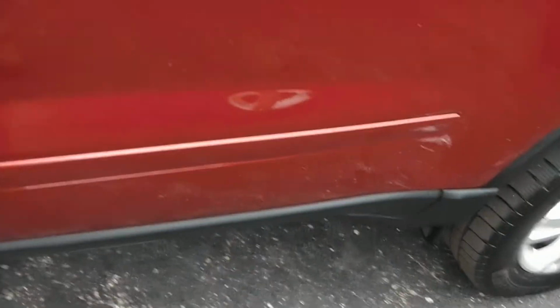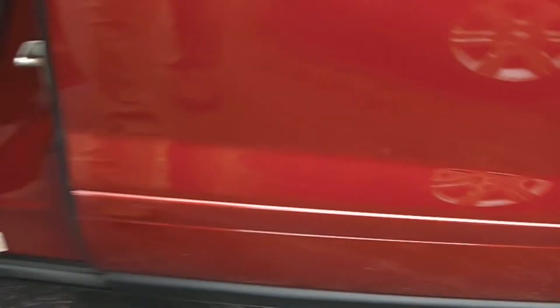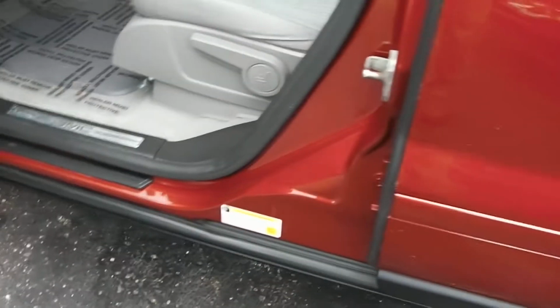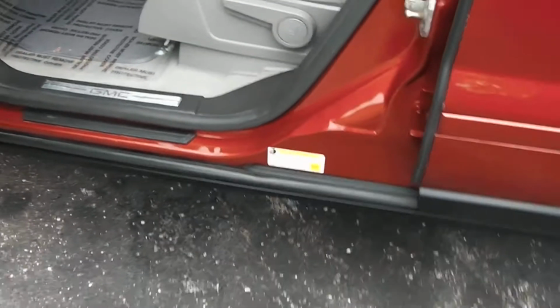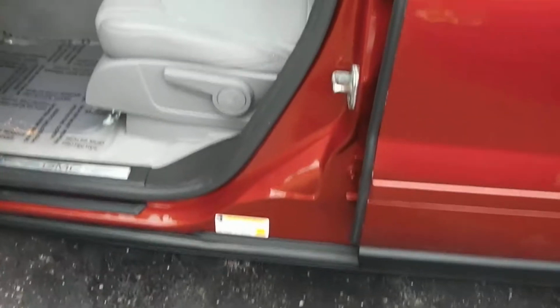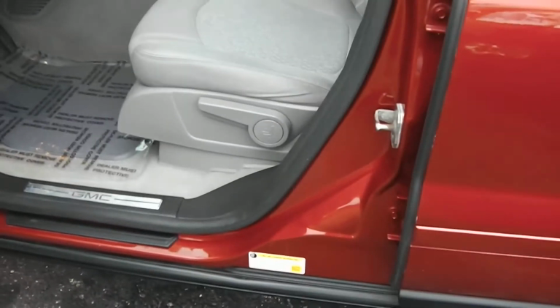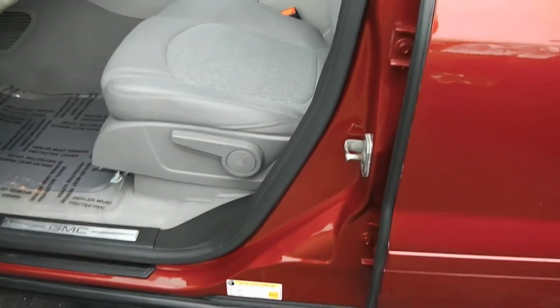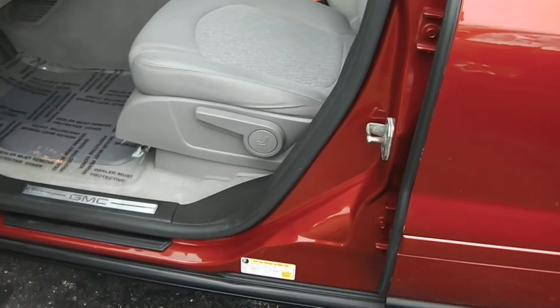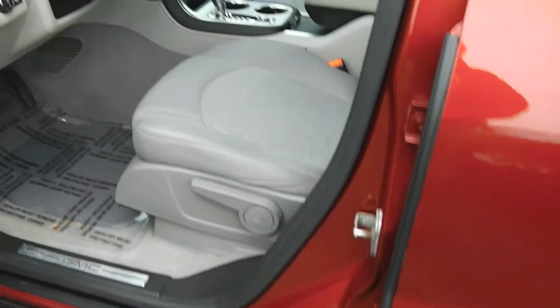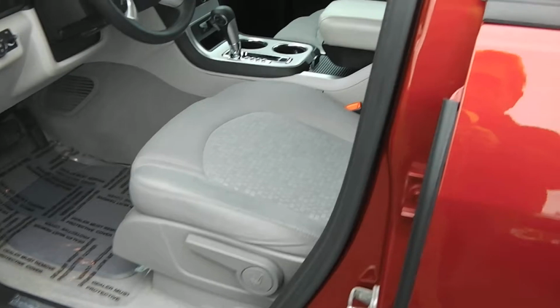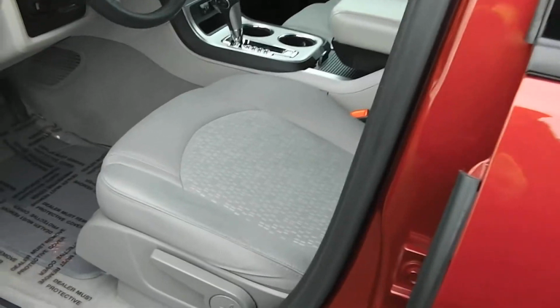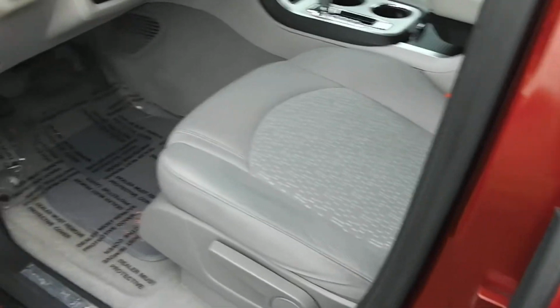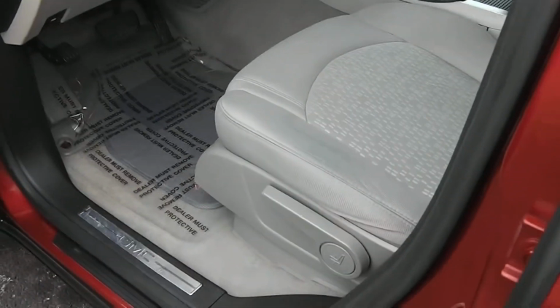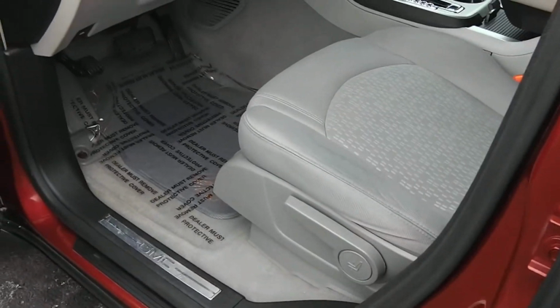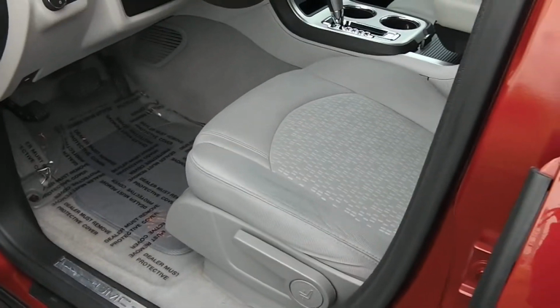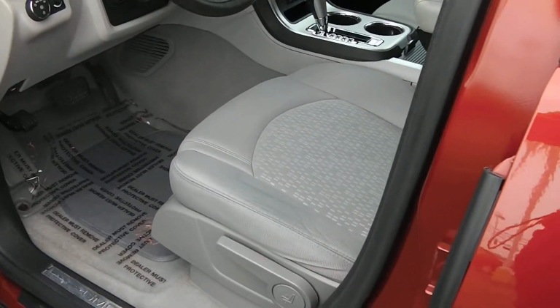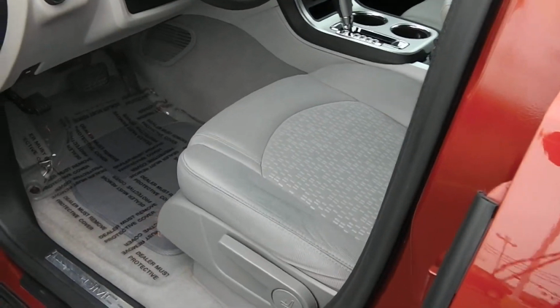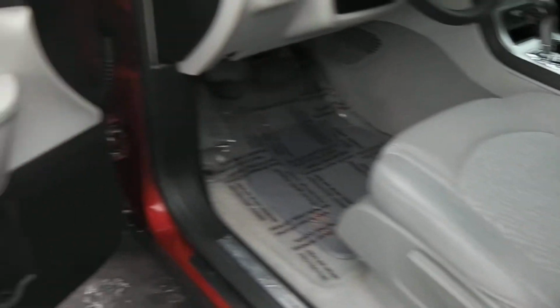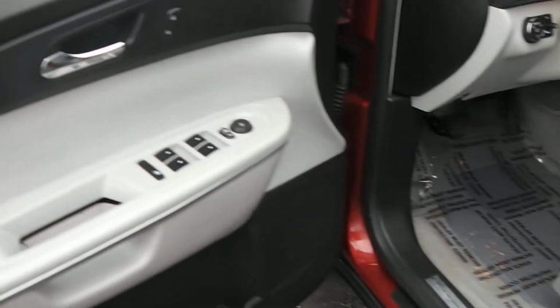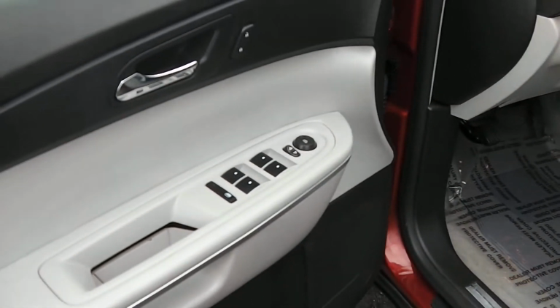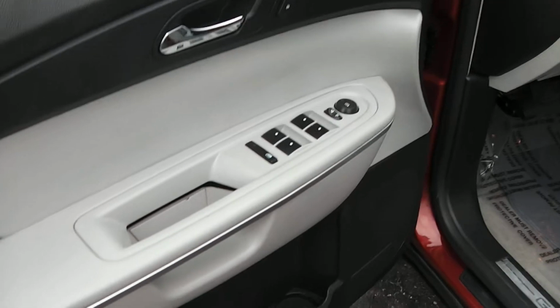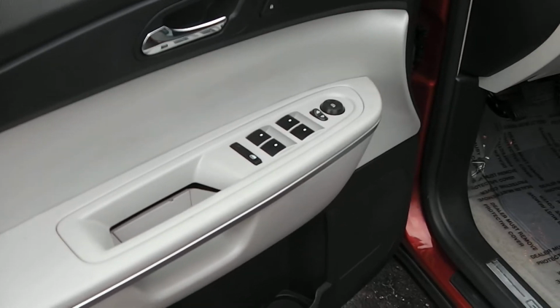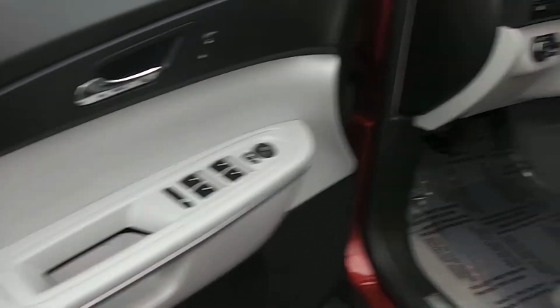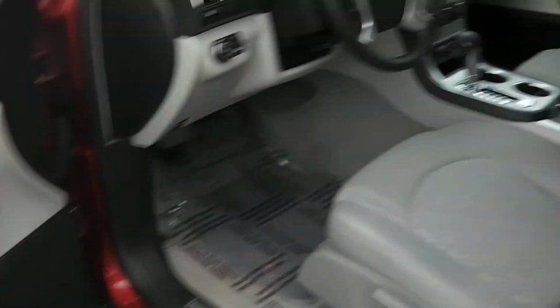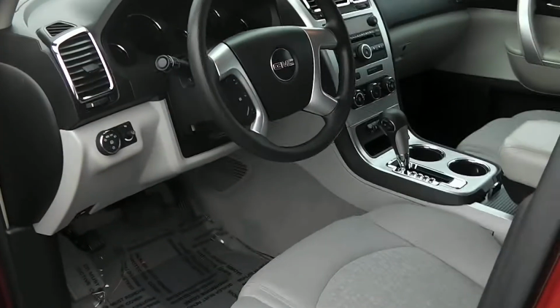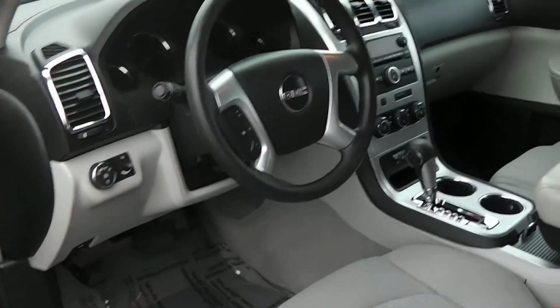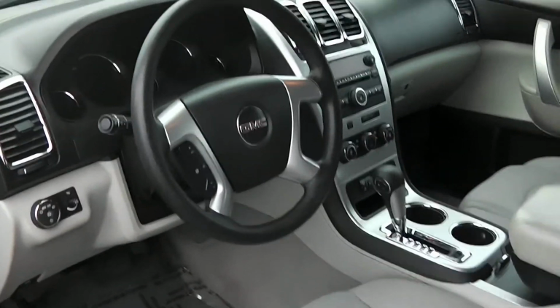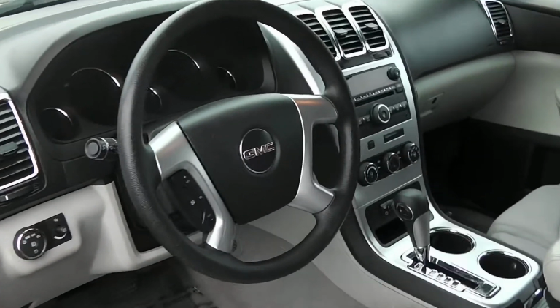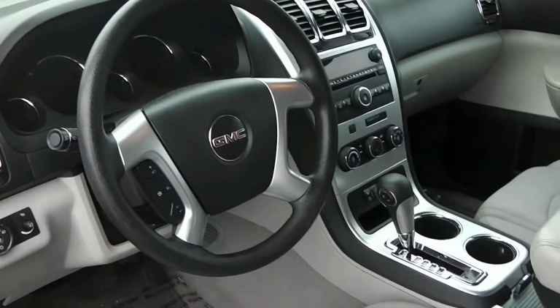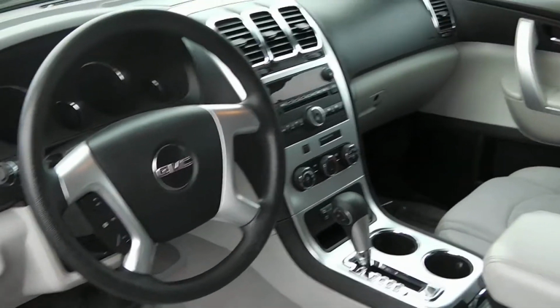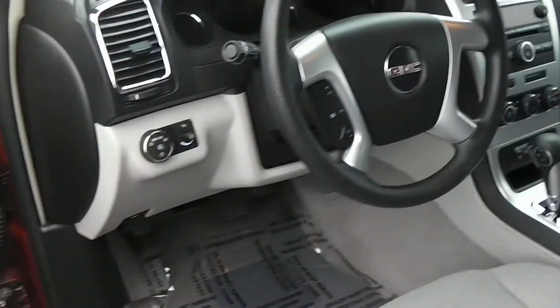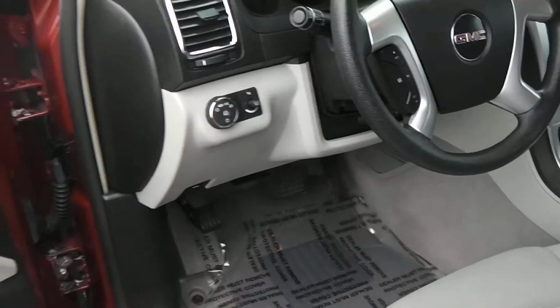Inside is equipped with the cloth seats, and this does have just the standard manual seat adjustments. We have power windows, power locks, and power mirrors. Of course, tilt steering, cruise, and automatic headlamps.